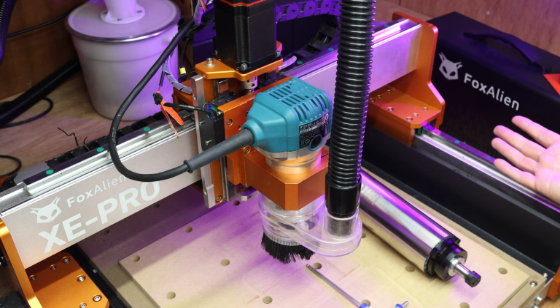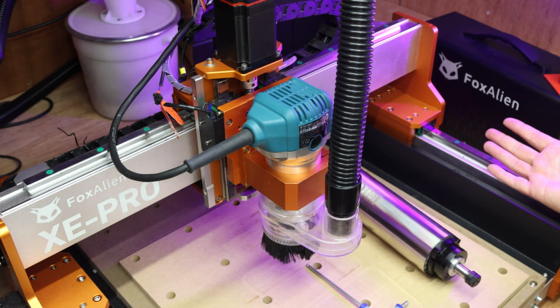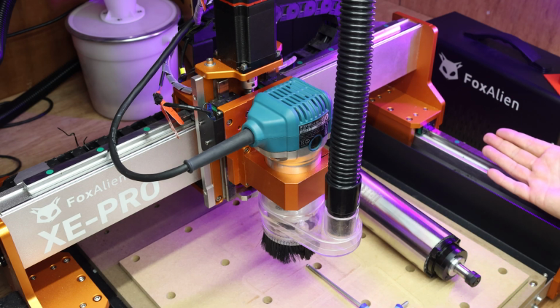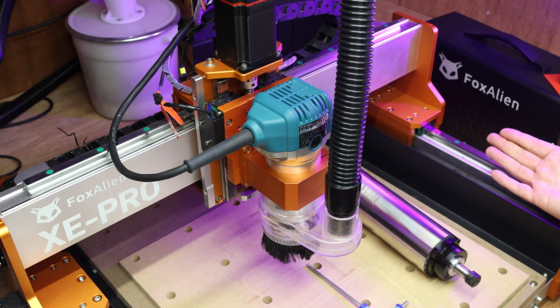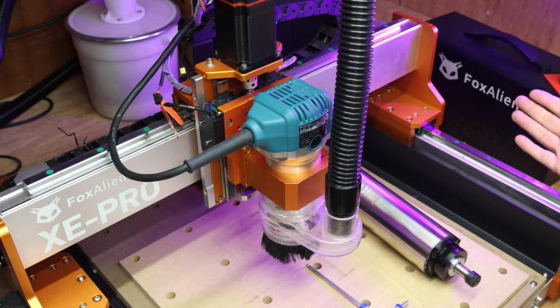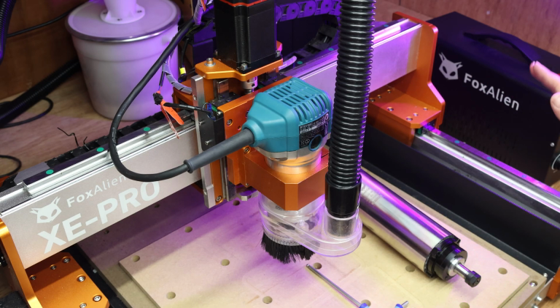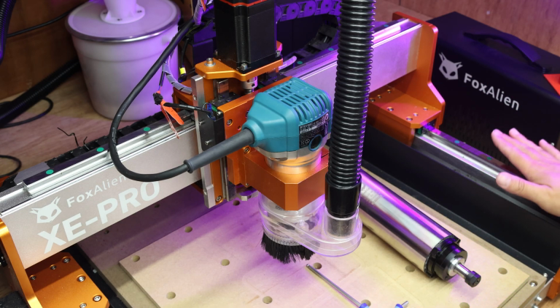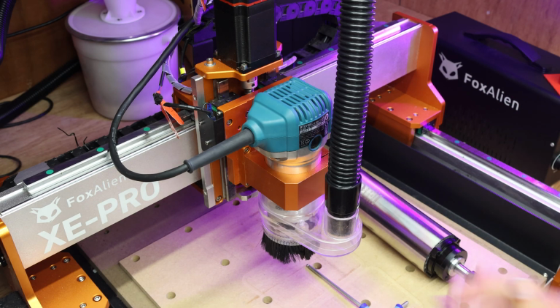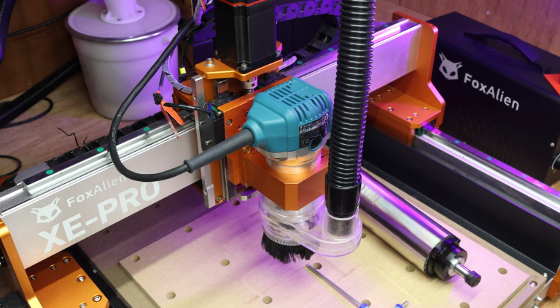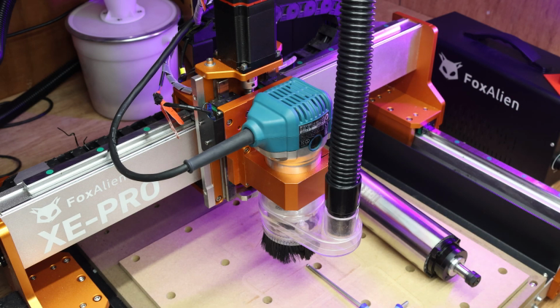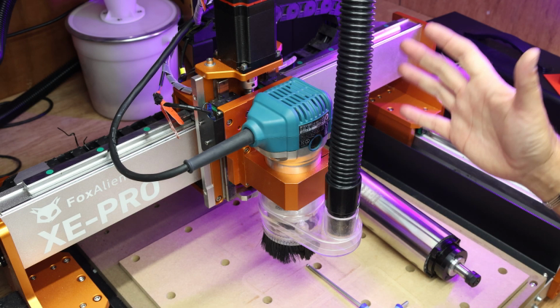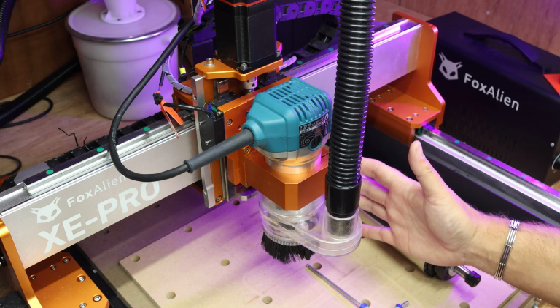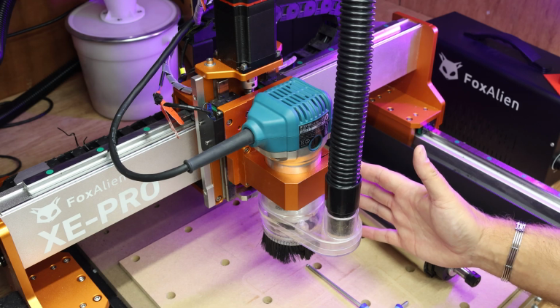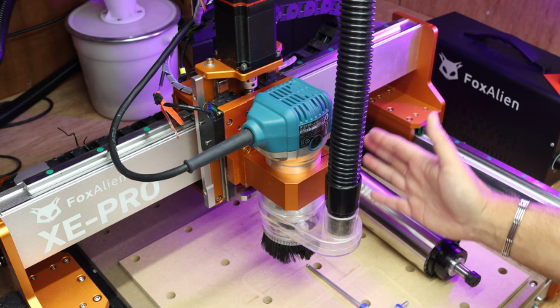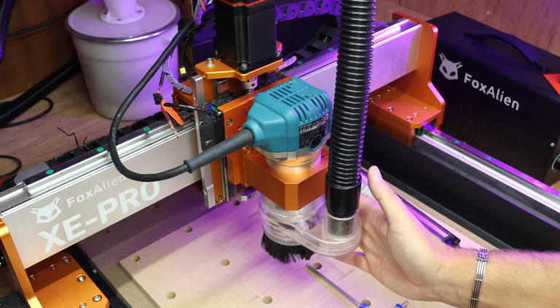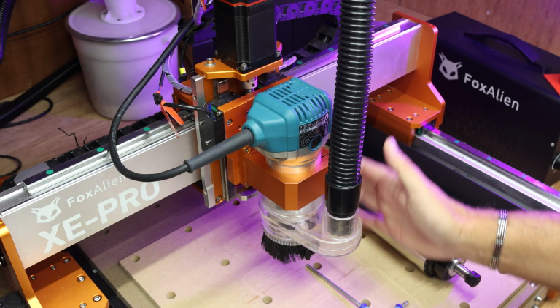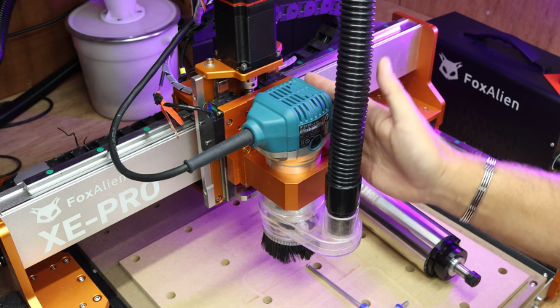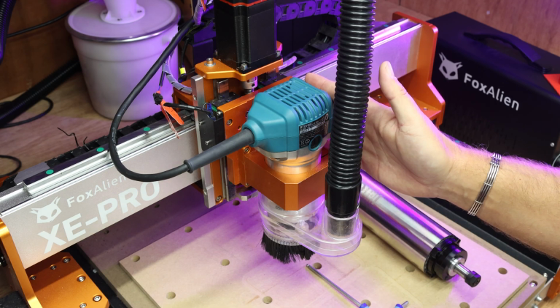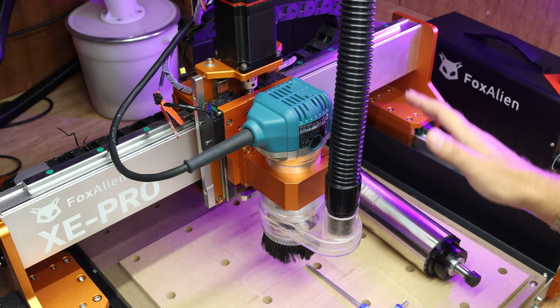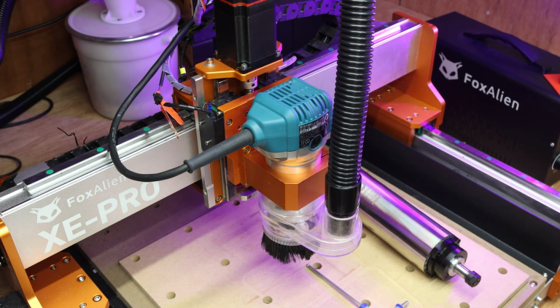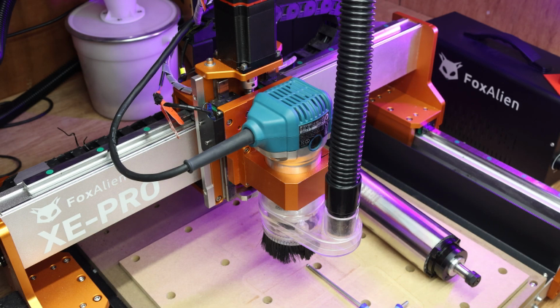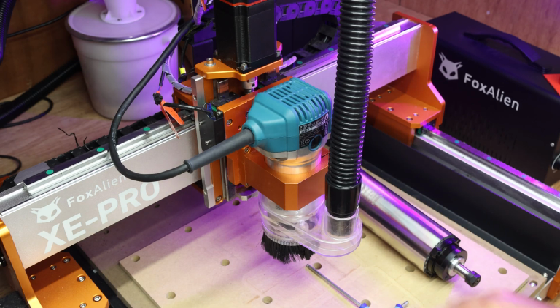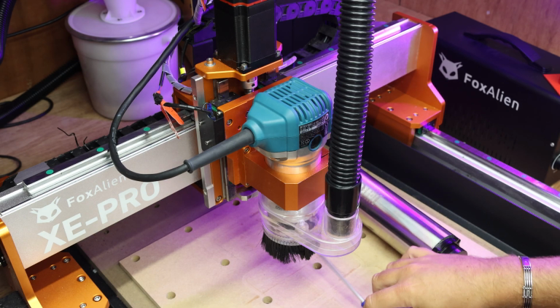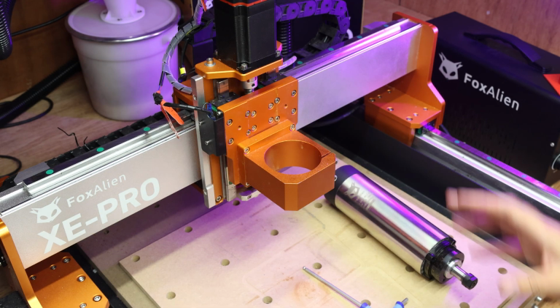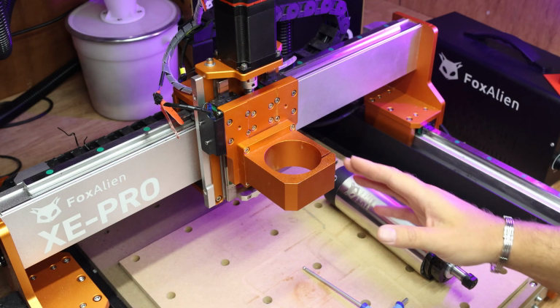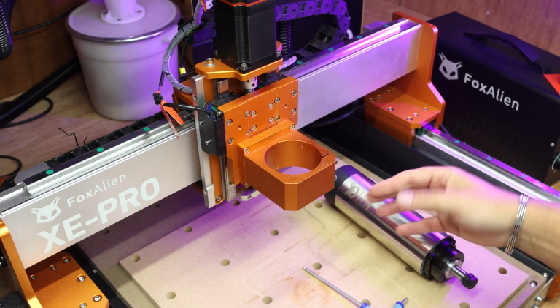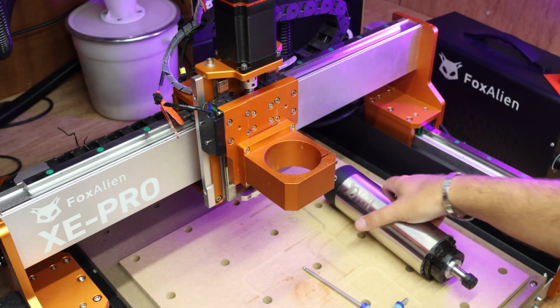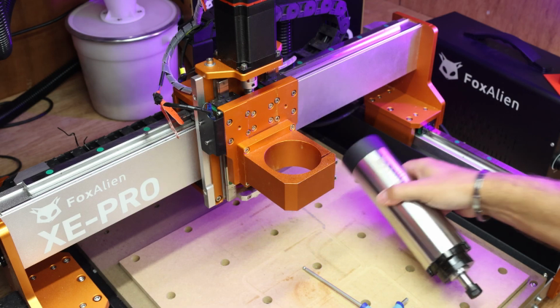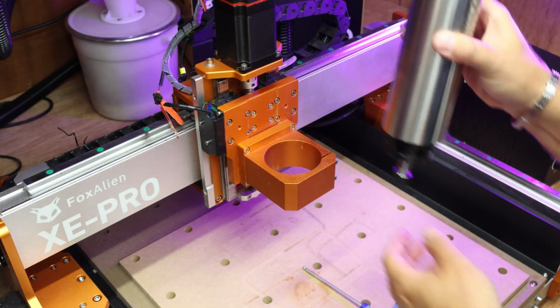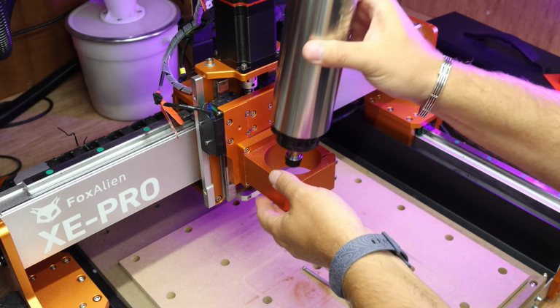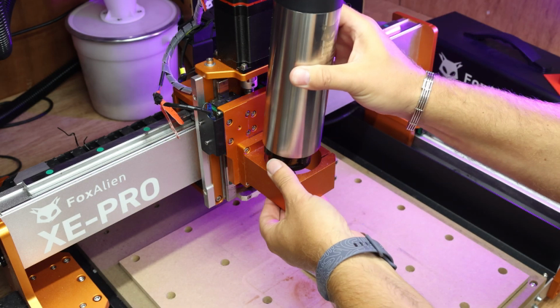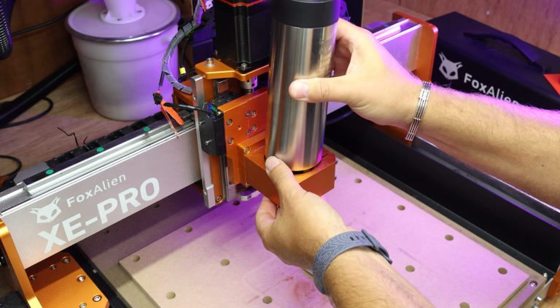This setup is perfectly fine to handle it - the XE Pro especially with the linear rails. So the first thing I need to do is take off the dust shoe, take out the router and get this ready to install. So with the router now removed, we can simply drop the spindle in place.